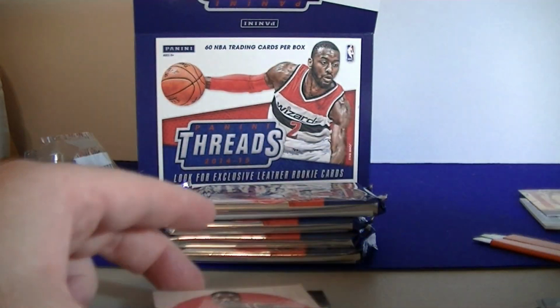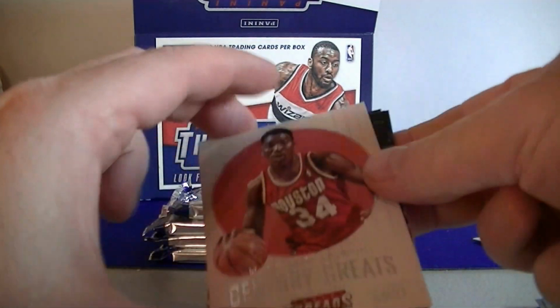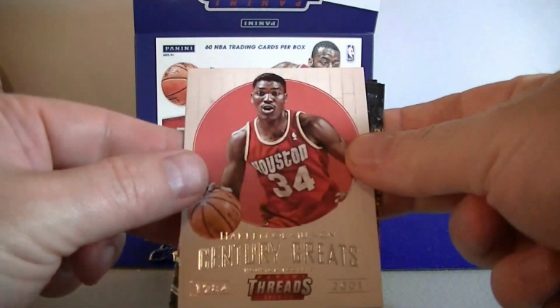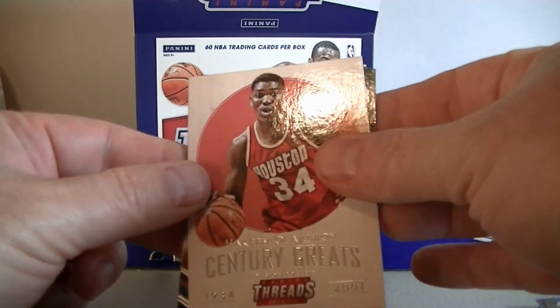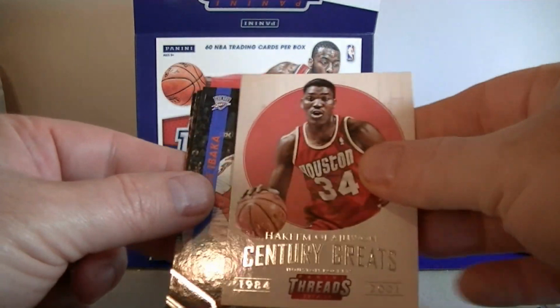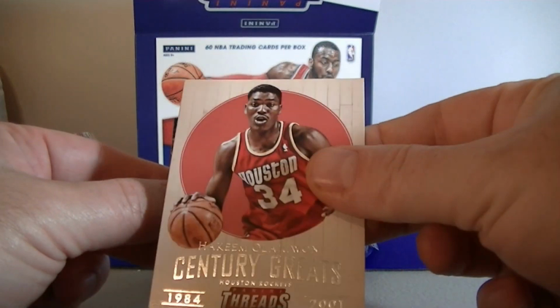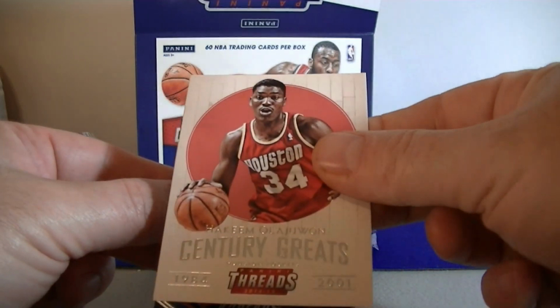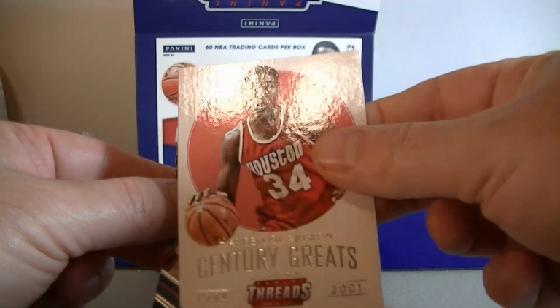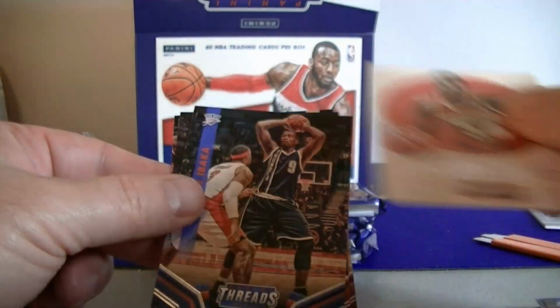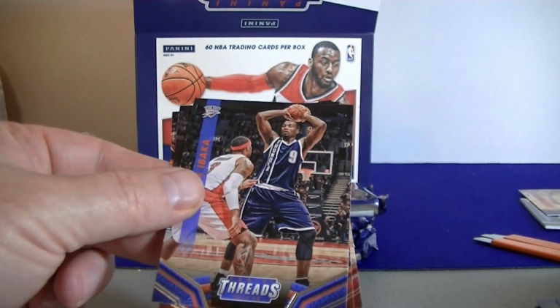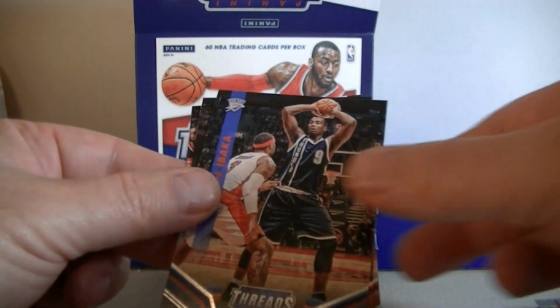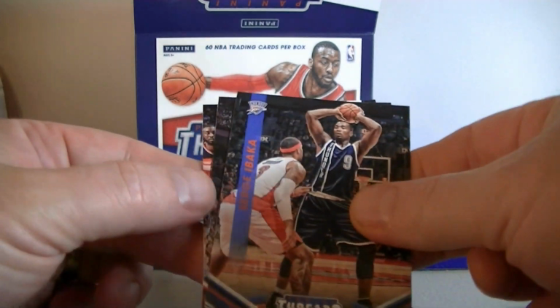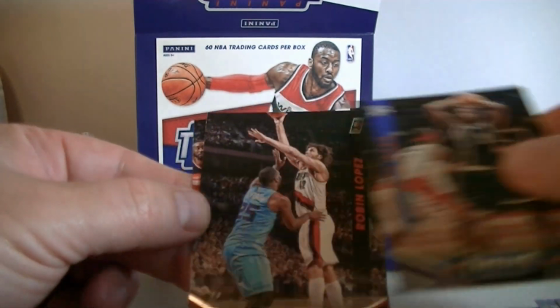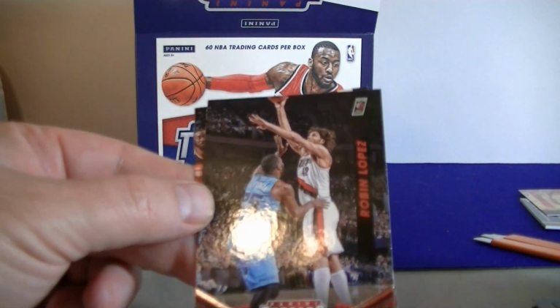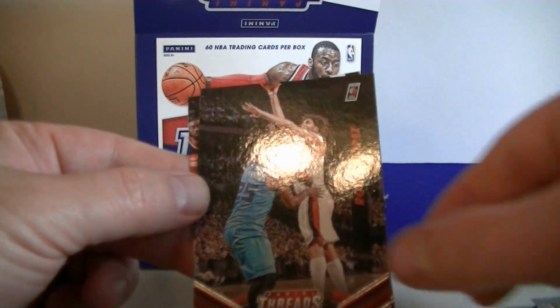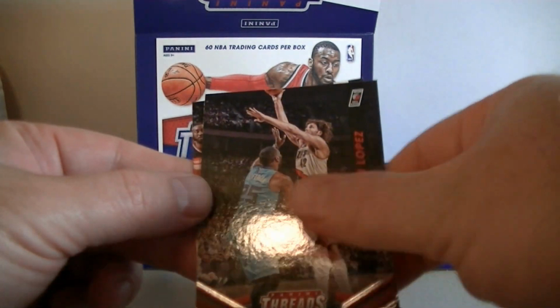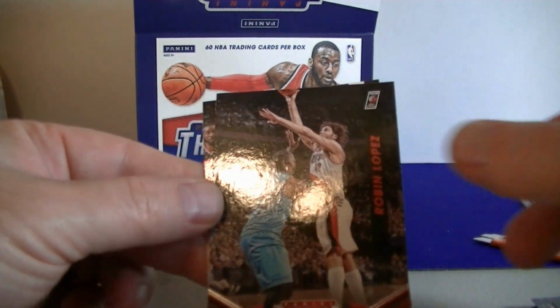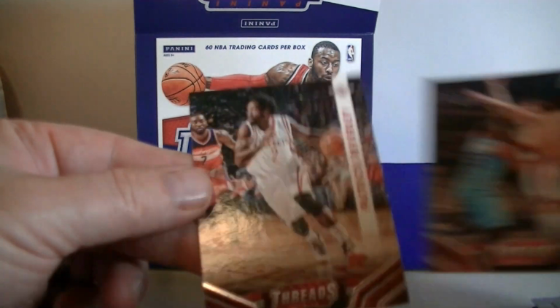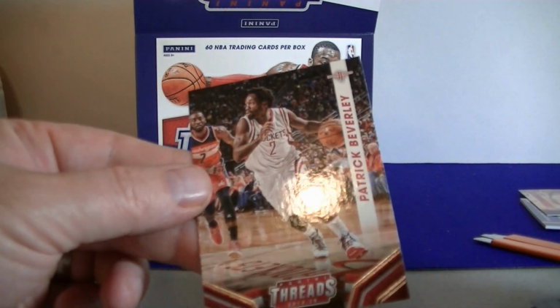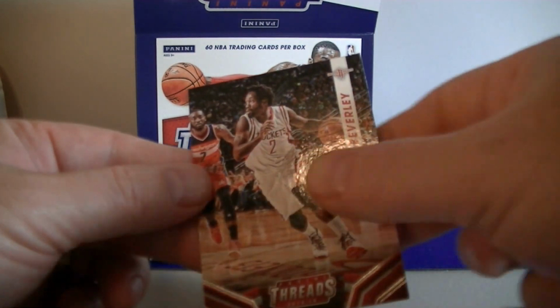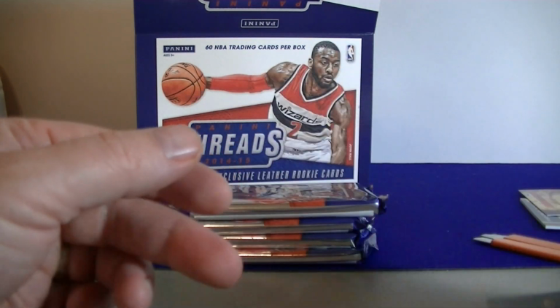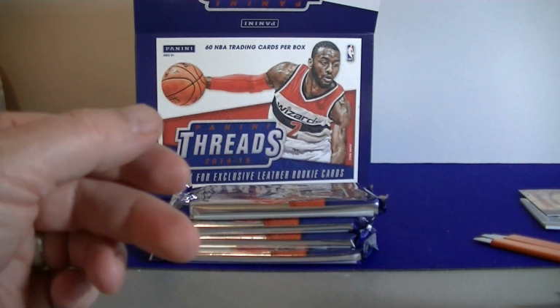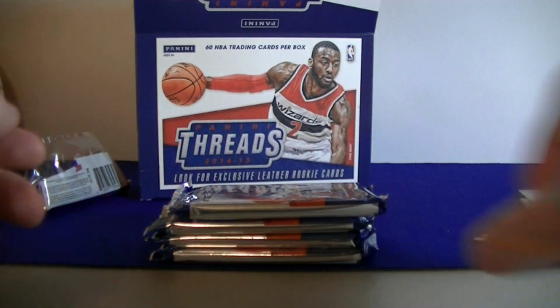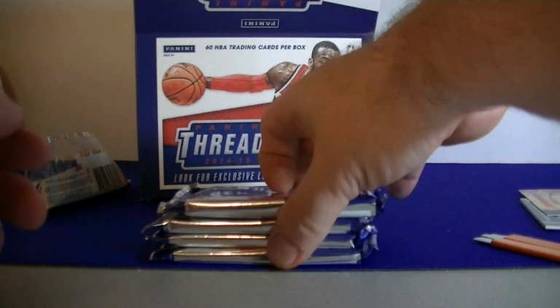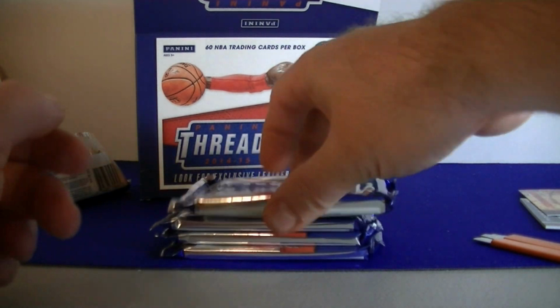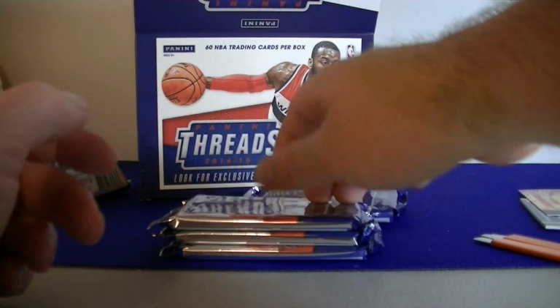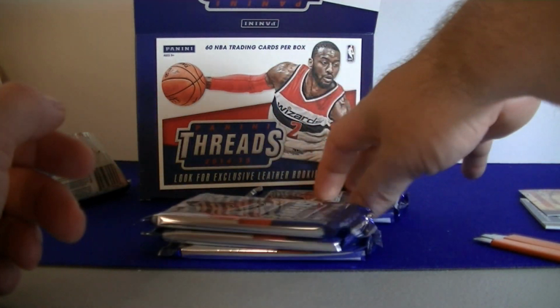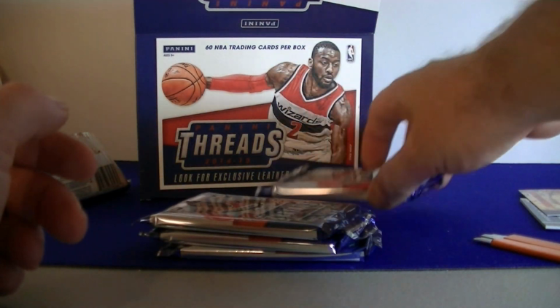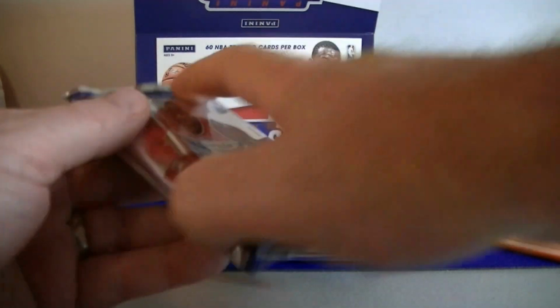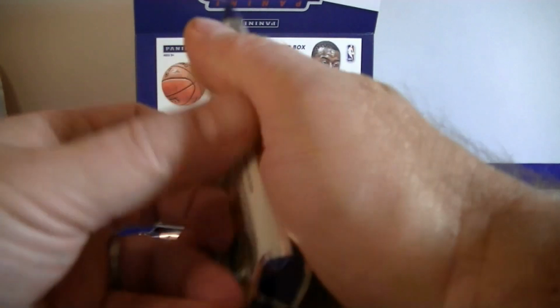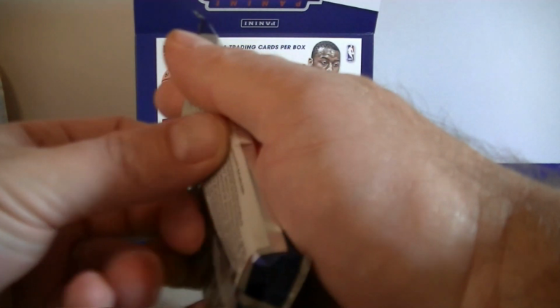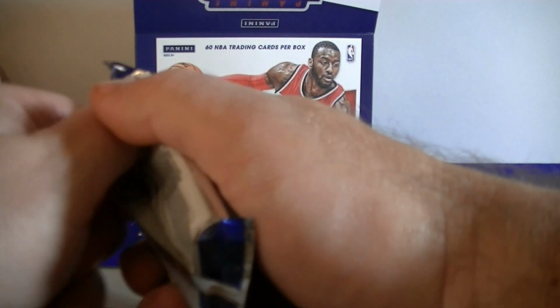Akeem Century Greats insert, Brook Lopez, and Beverly. Still looking for the first leather card and we have three more hits.